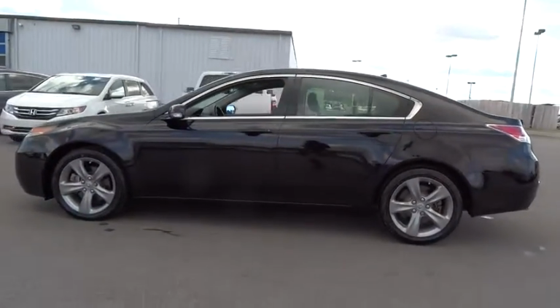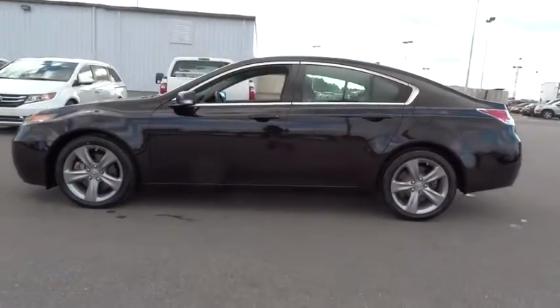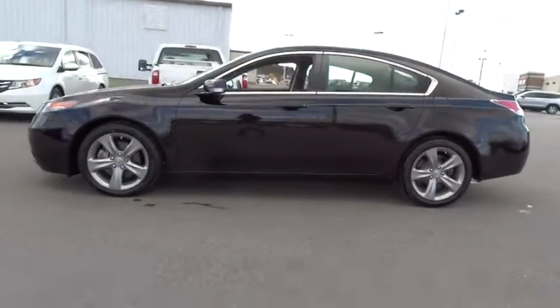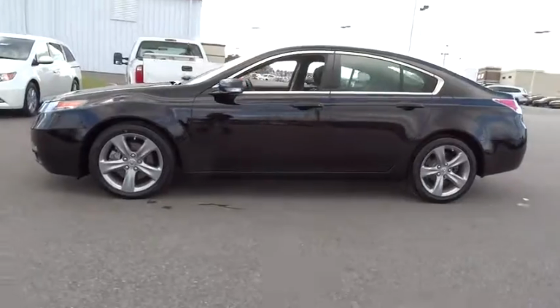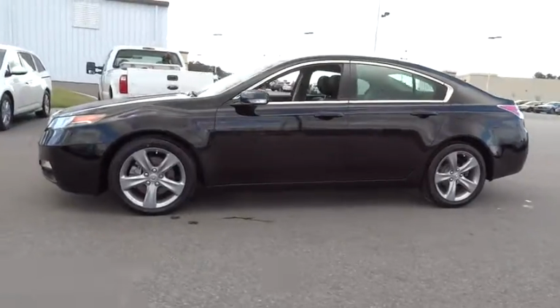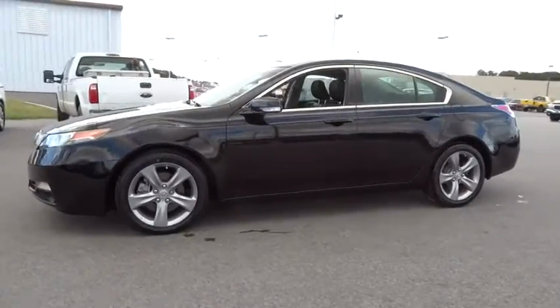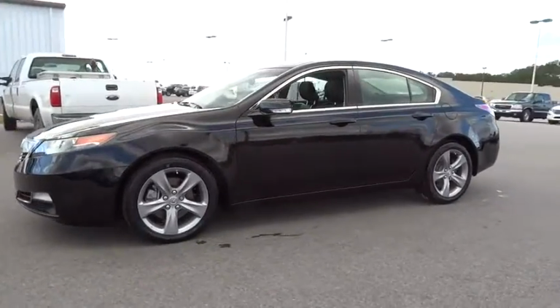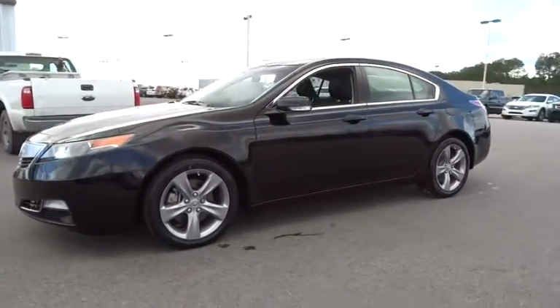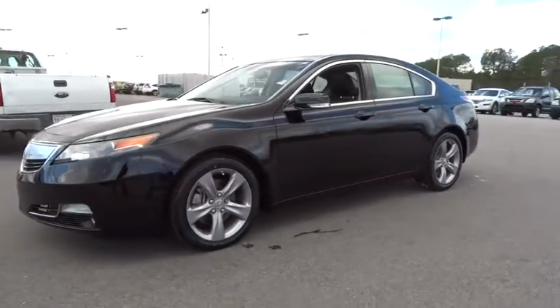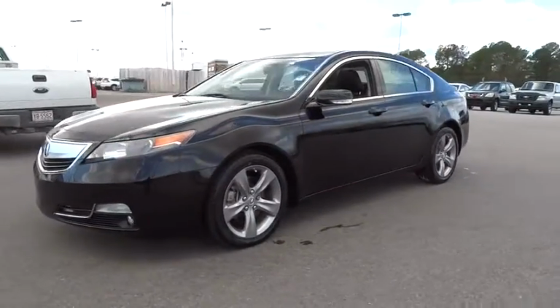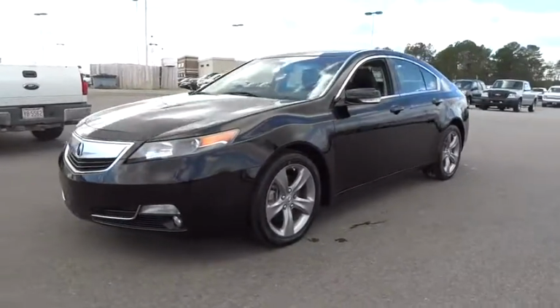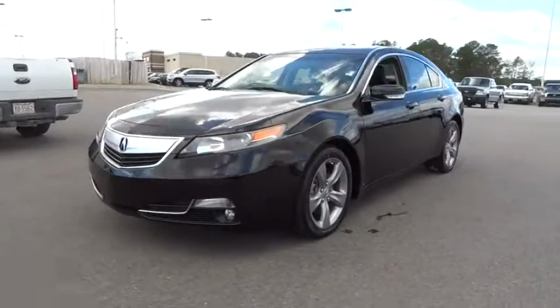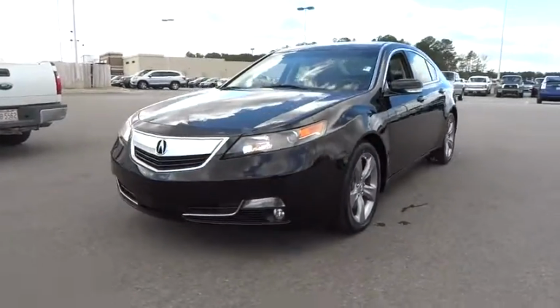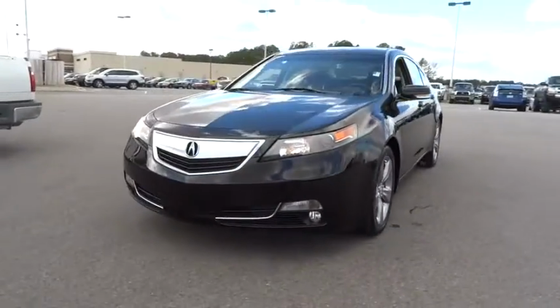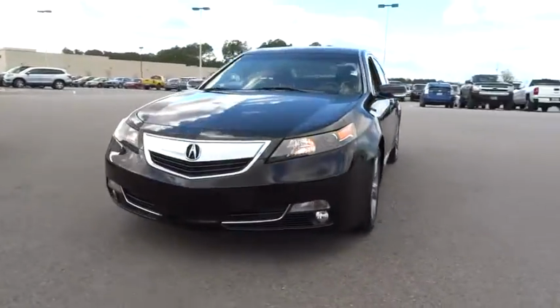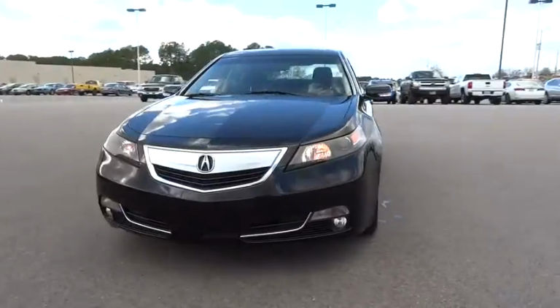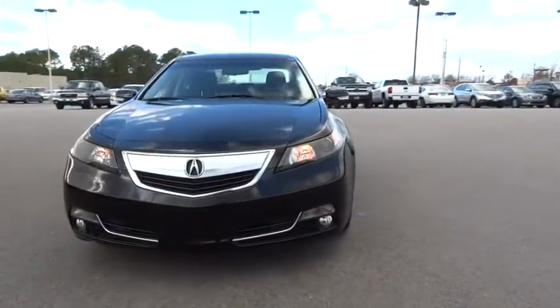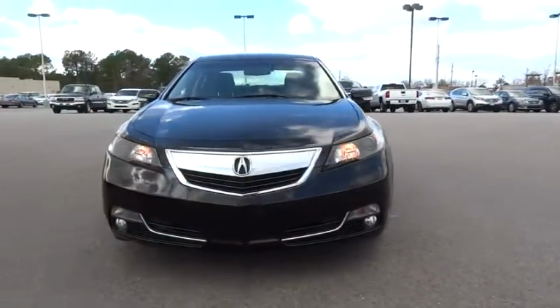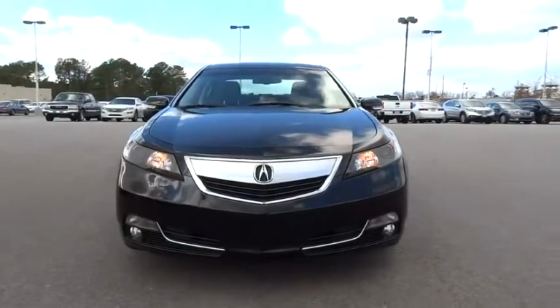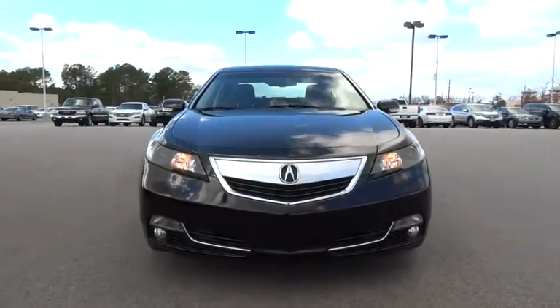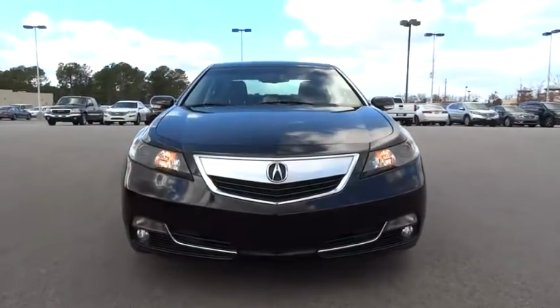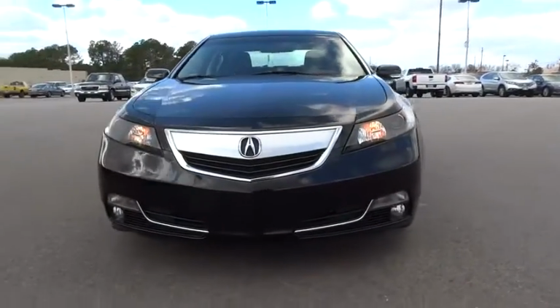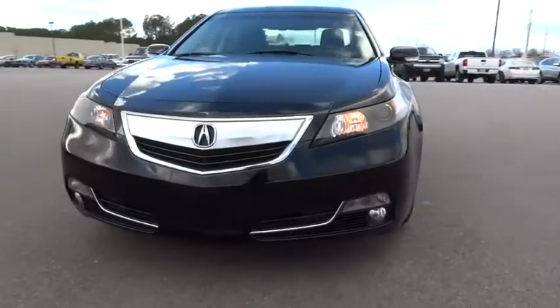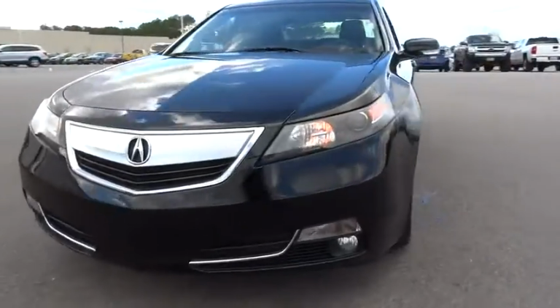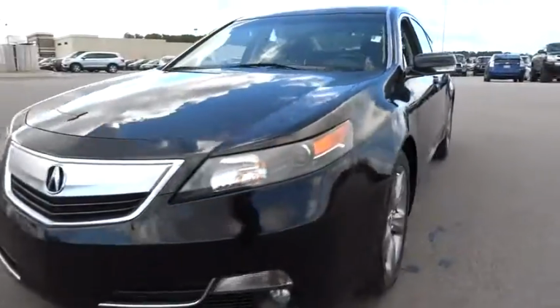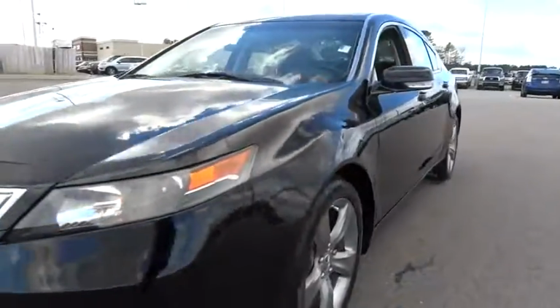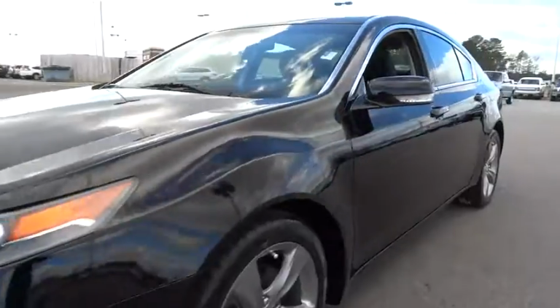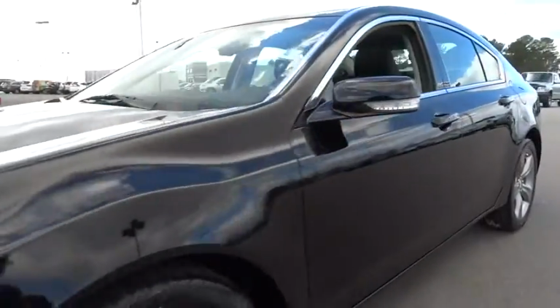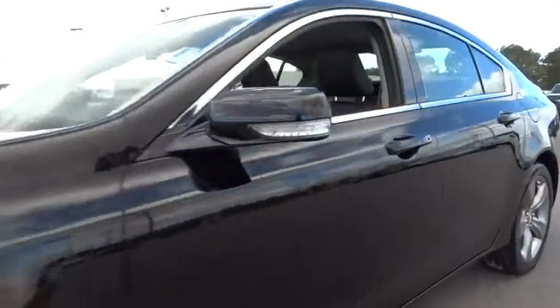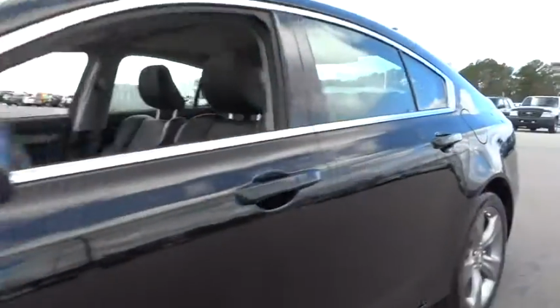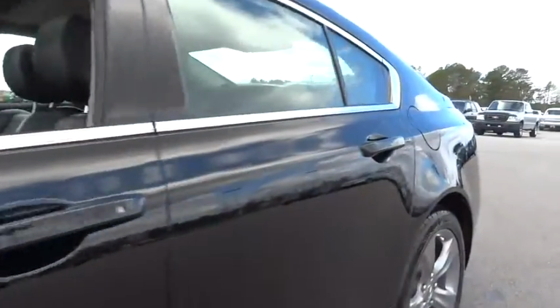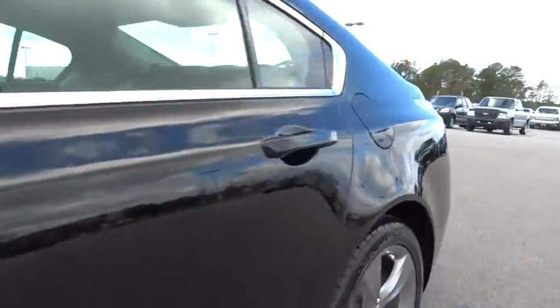Here are some of this vehicle's great options: power passenger seat, navigation system, backup camera, keyless entry, leather-wrapped steering wheel, driver lumbar, adjustable steering wheel, power steering, aluminum wheels, keyless start.